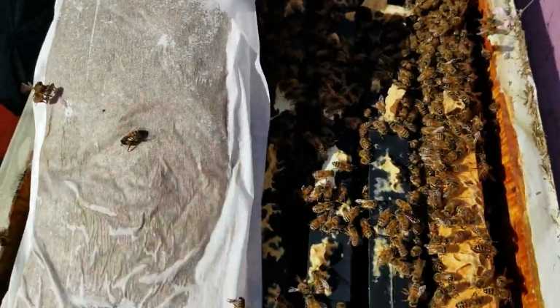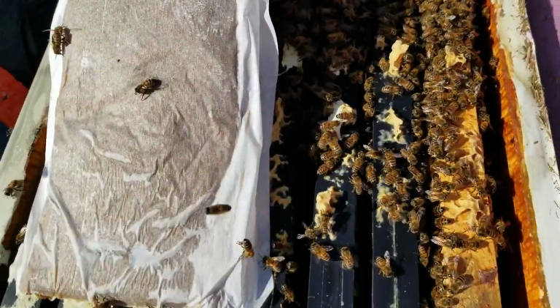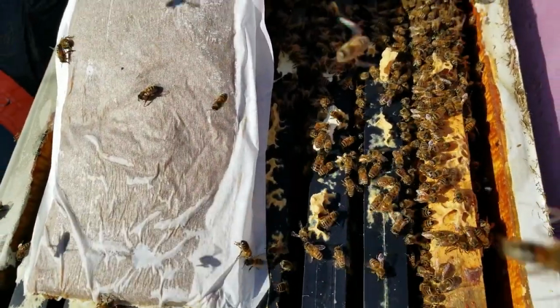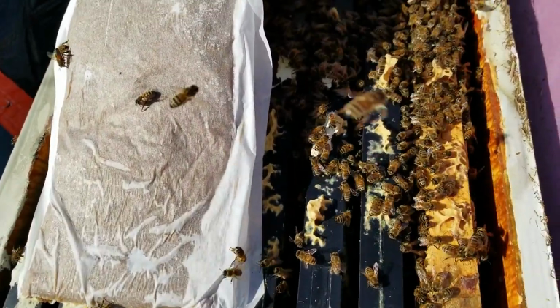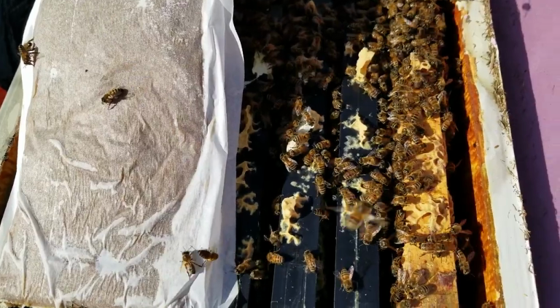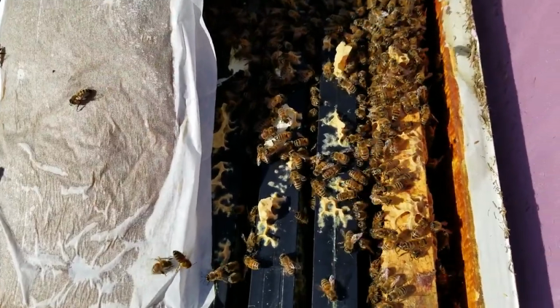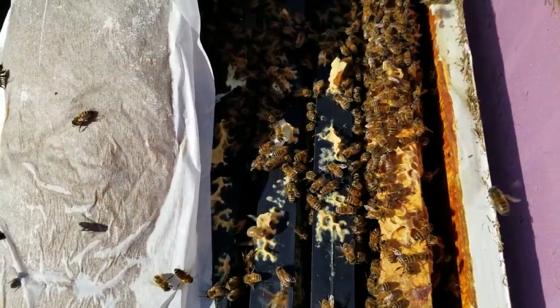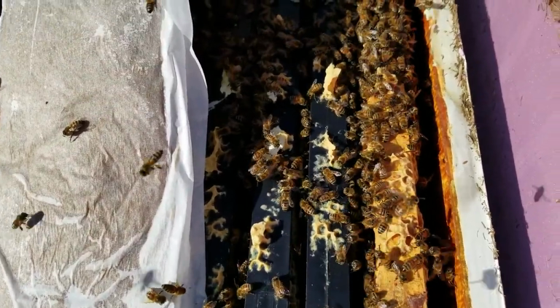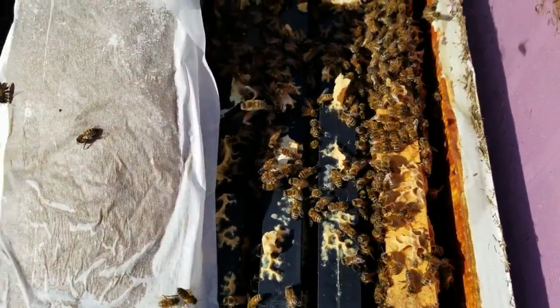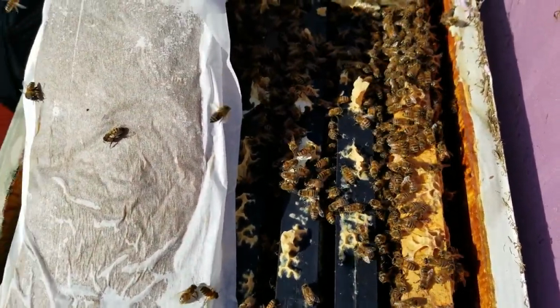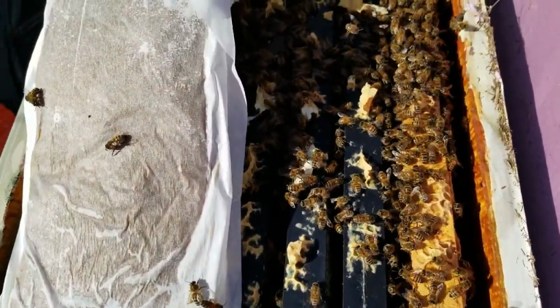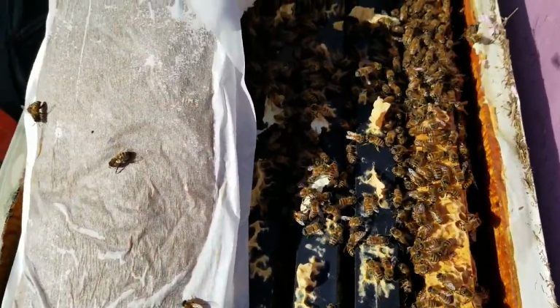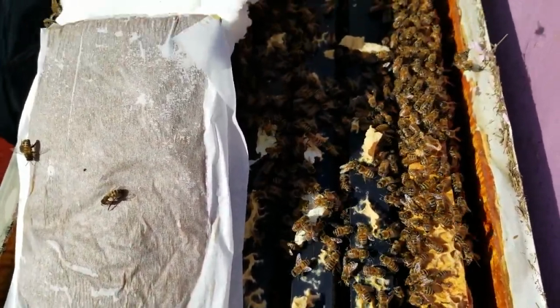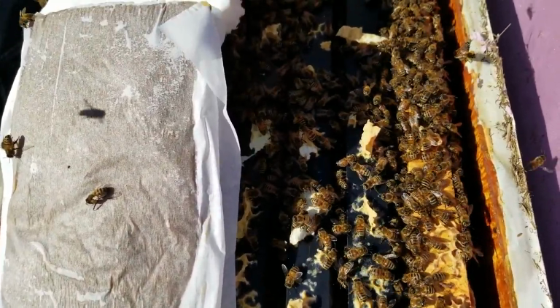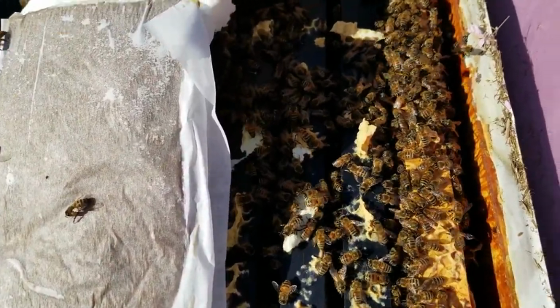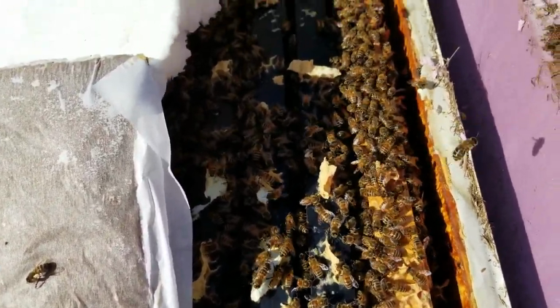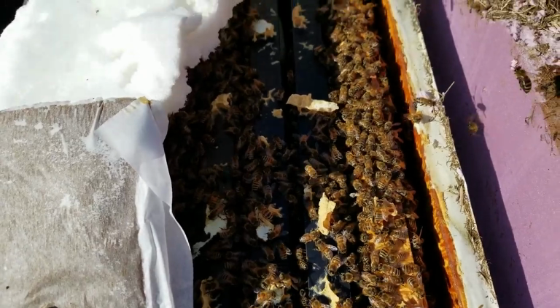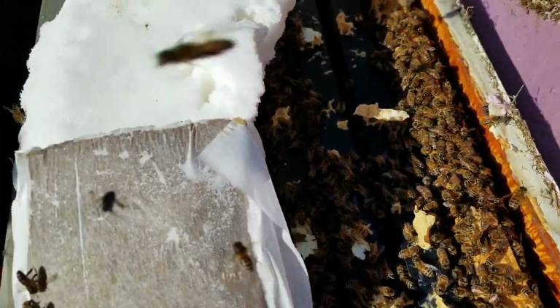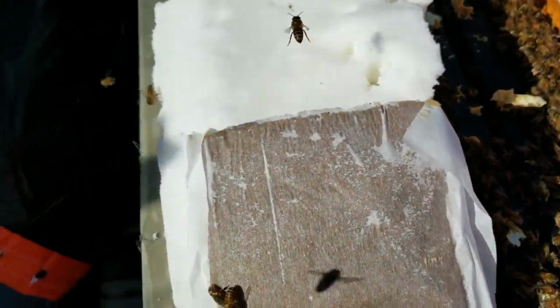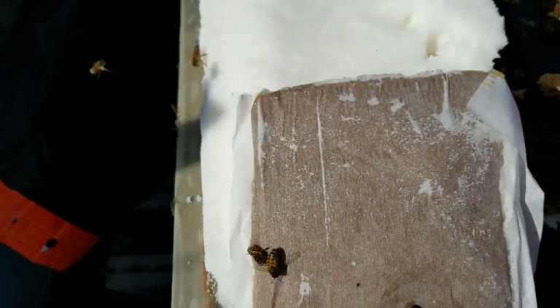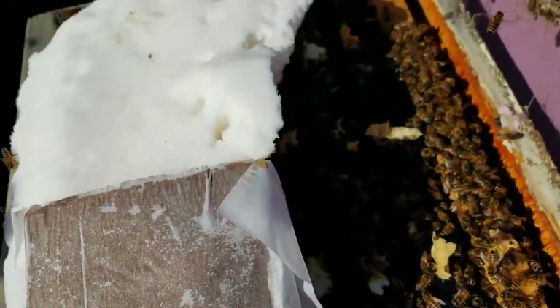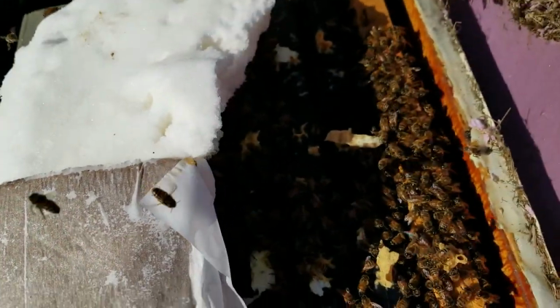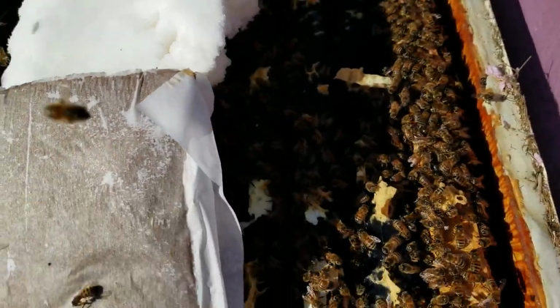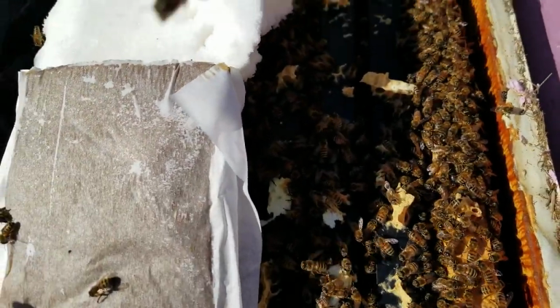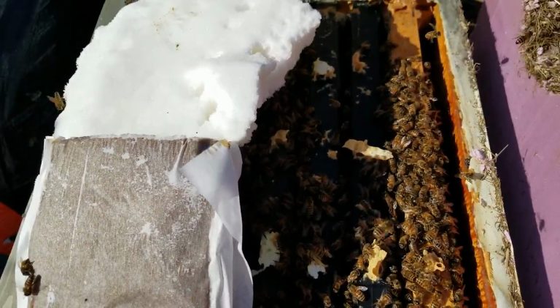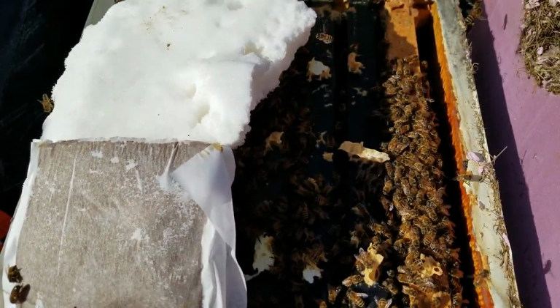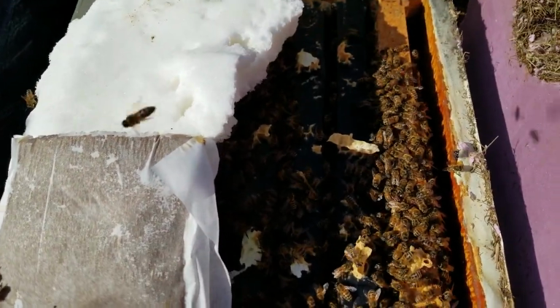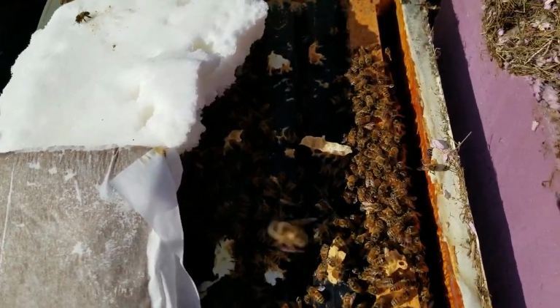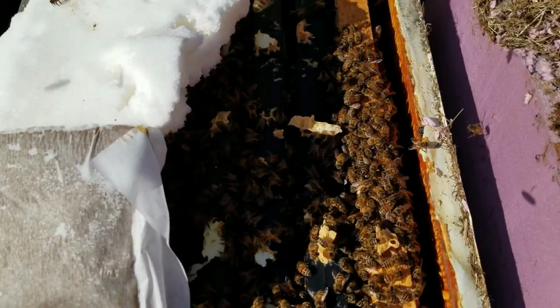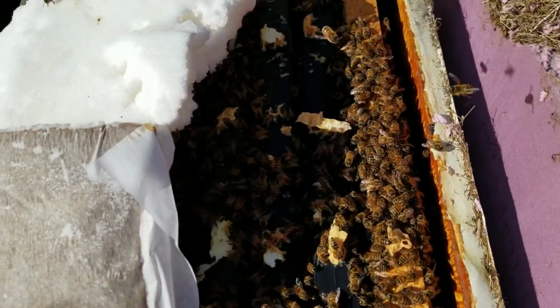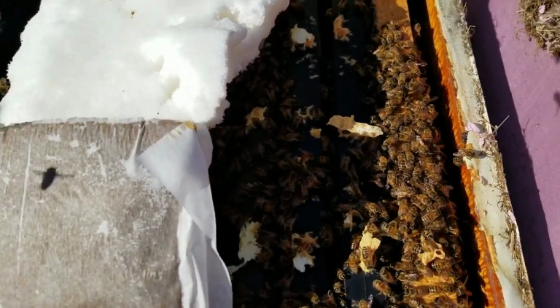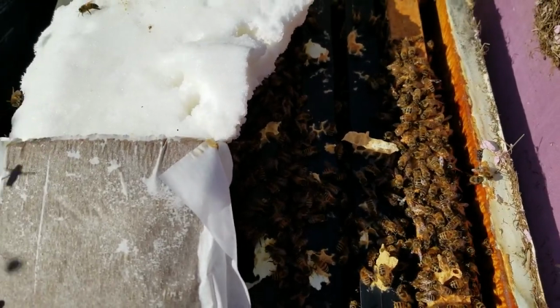I opened up and cleaned up the bottom box. There were some dead bees on the outer frame, everything else was looking good. I would say we got solid eight frames of bees here. These girls are looking really great.